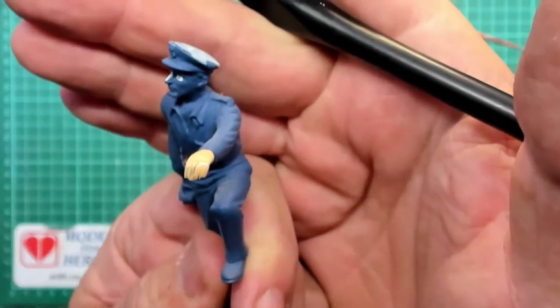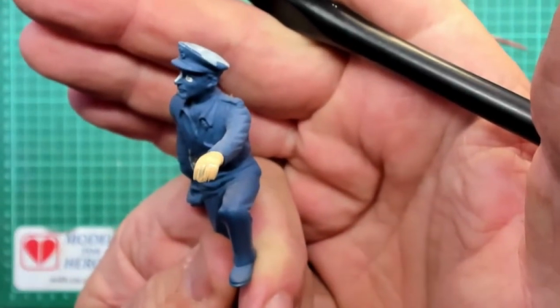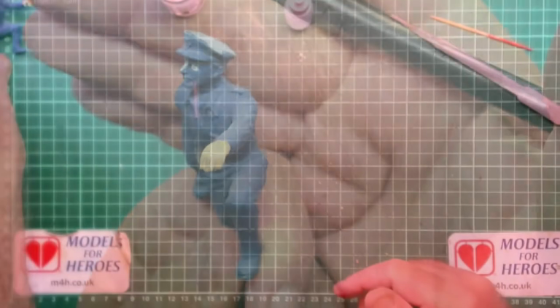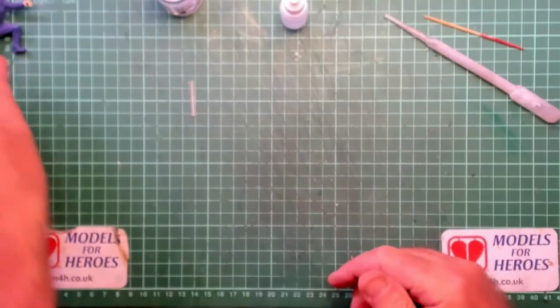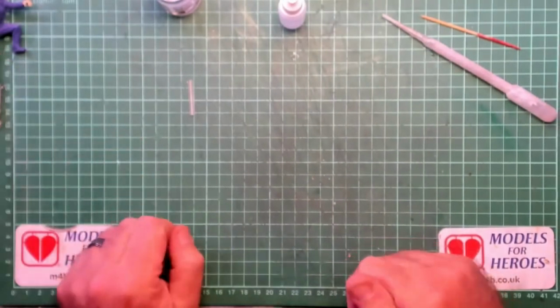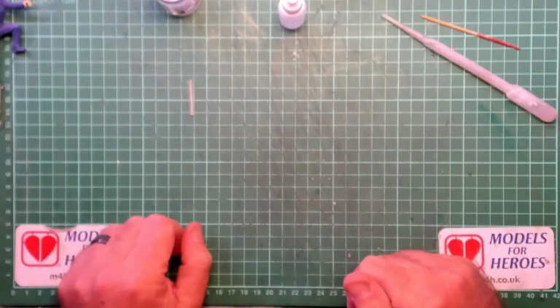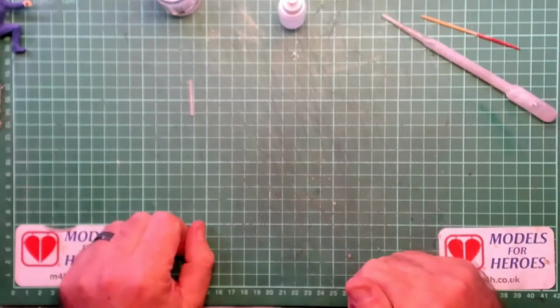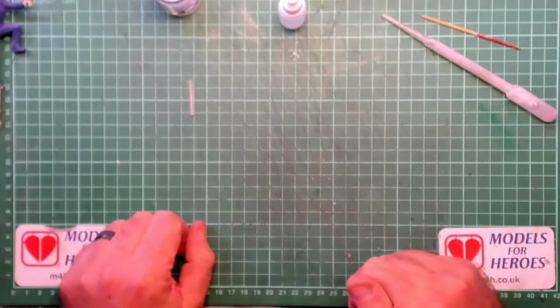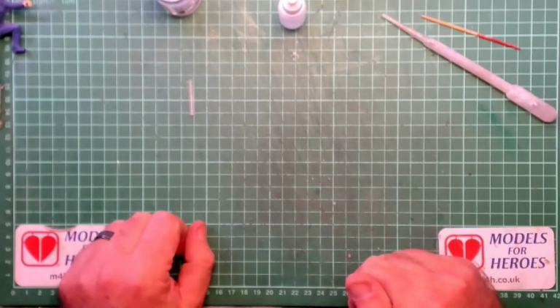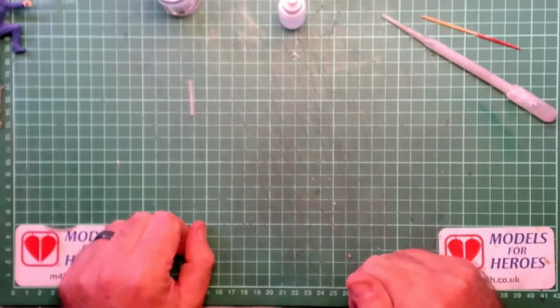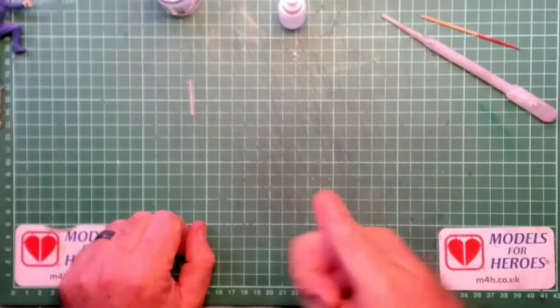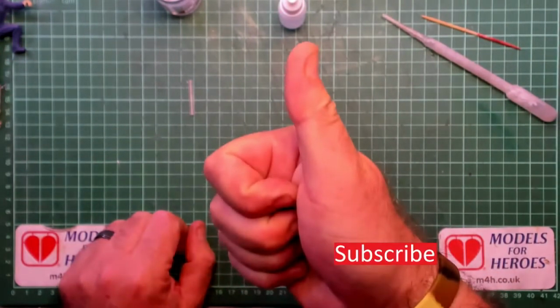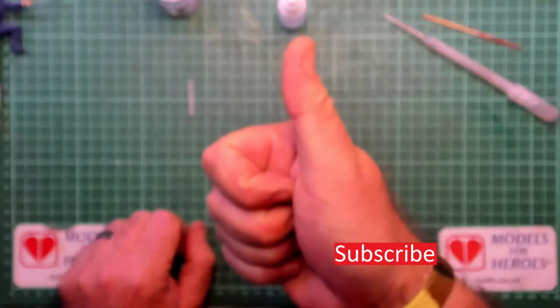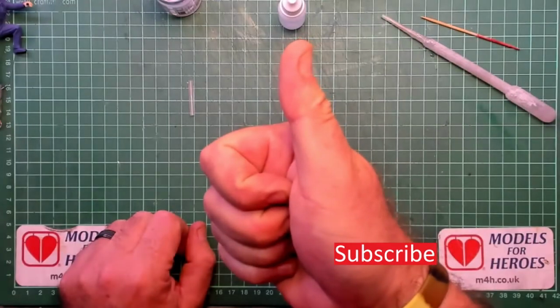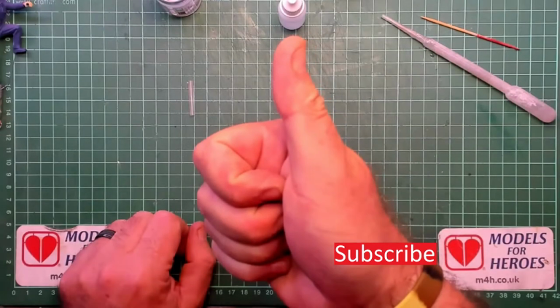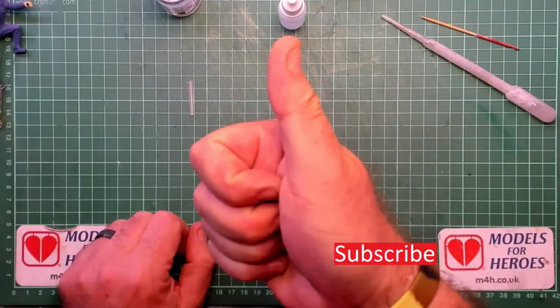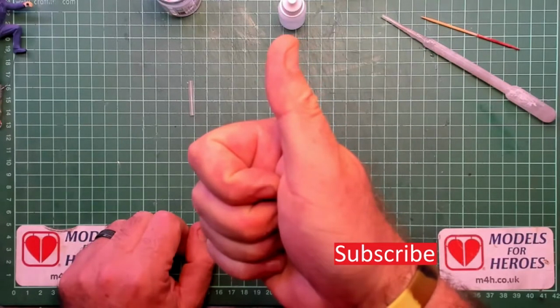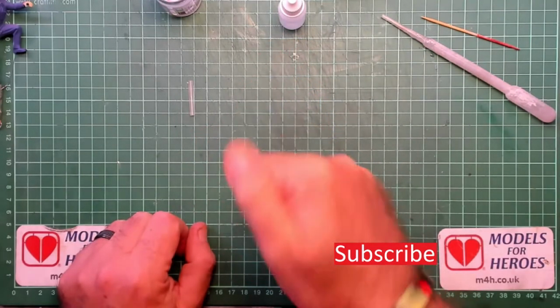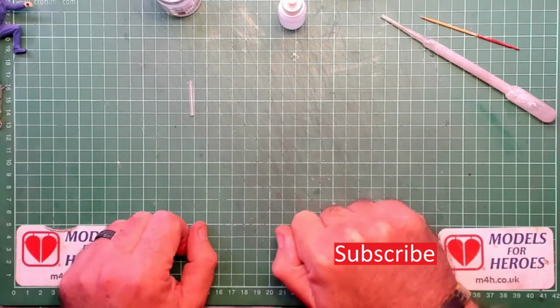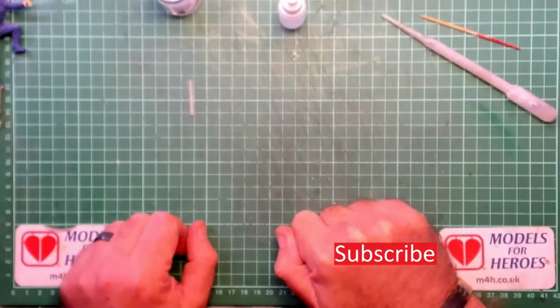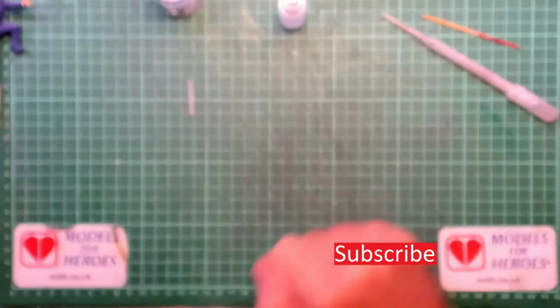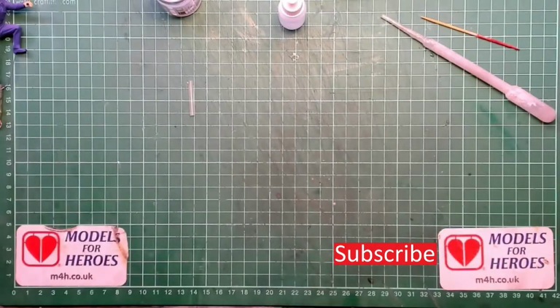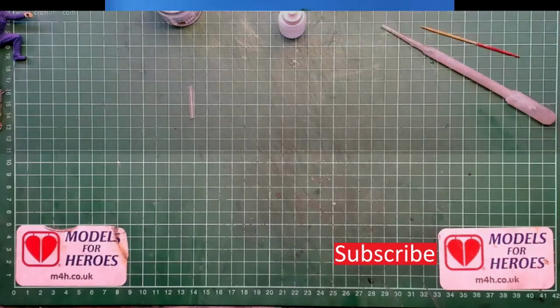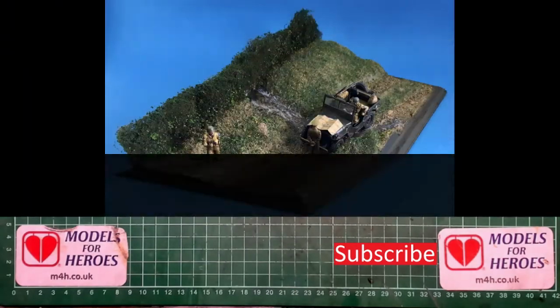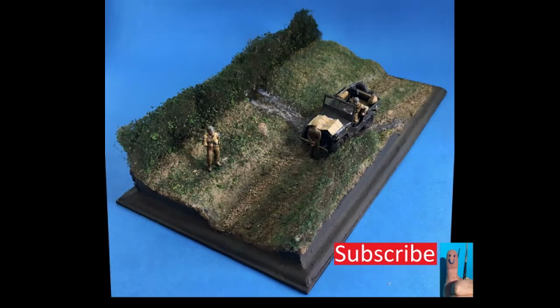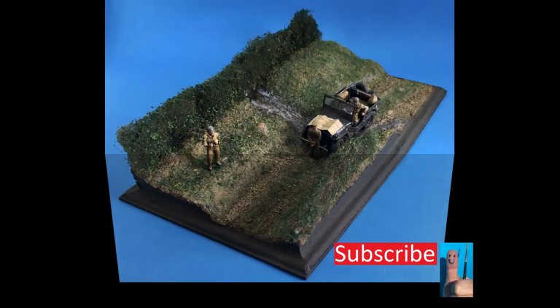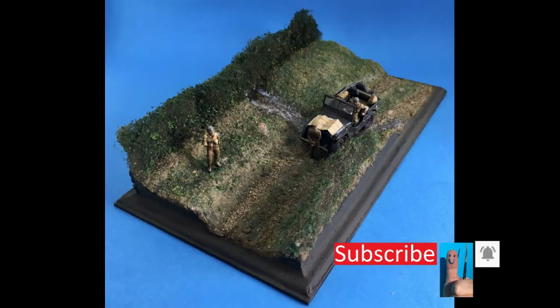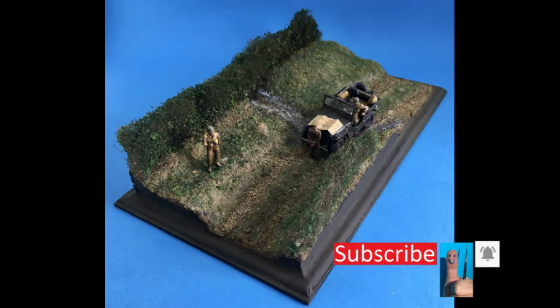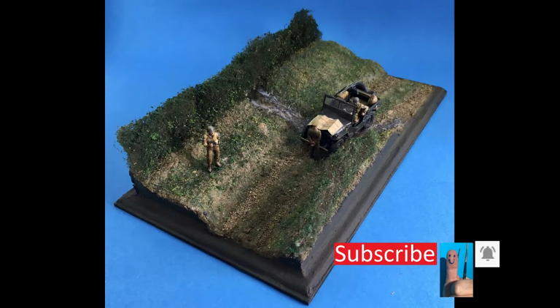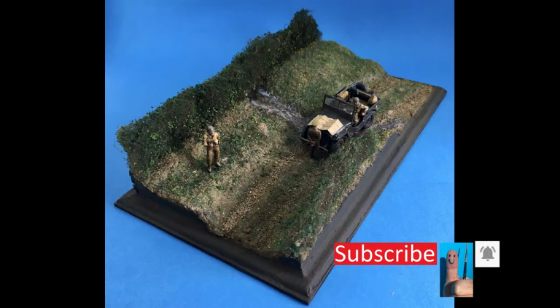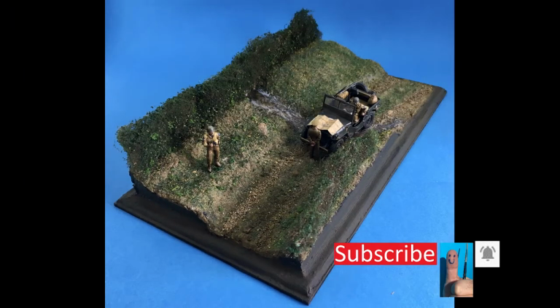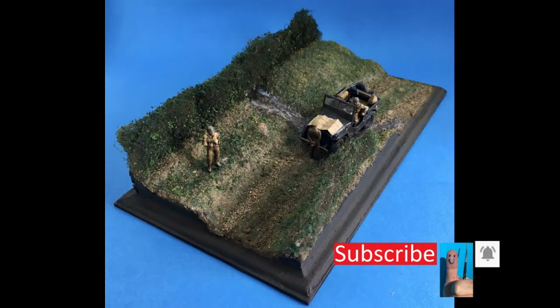So there you have it — DIY FlowAid. Remember, if you like what you see please subscribe to my channel to help it grow, get the message out there to as many models as possible, like the video and ring my bell. Remember: stay safe, keep on modeling.